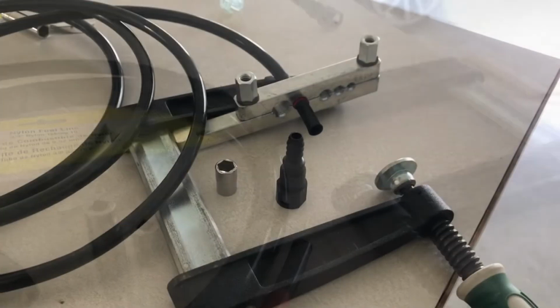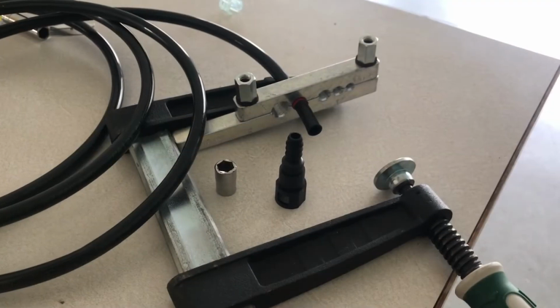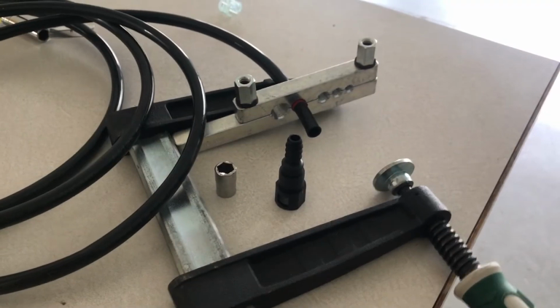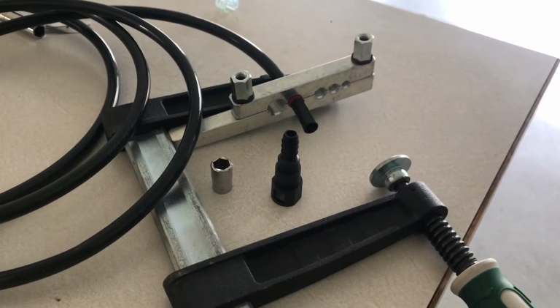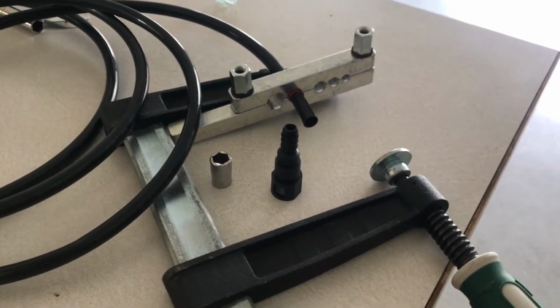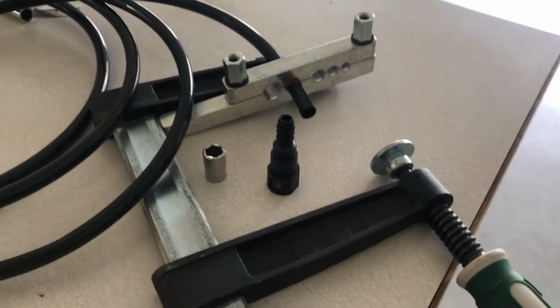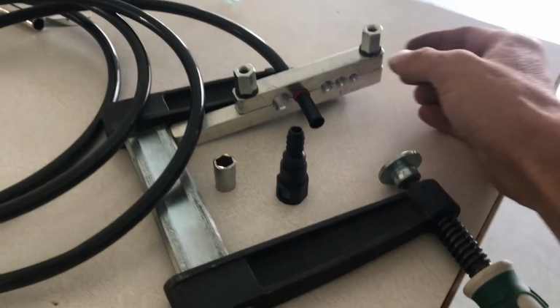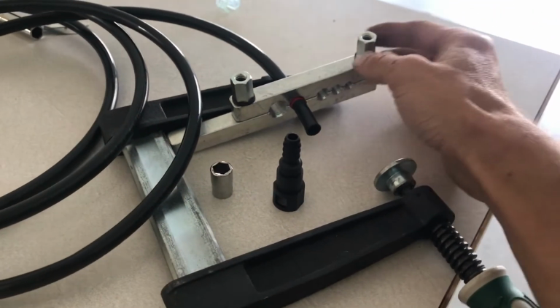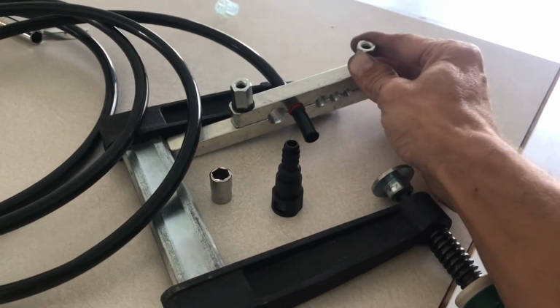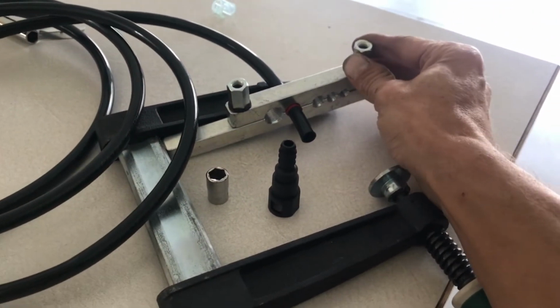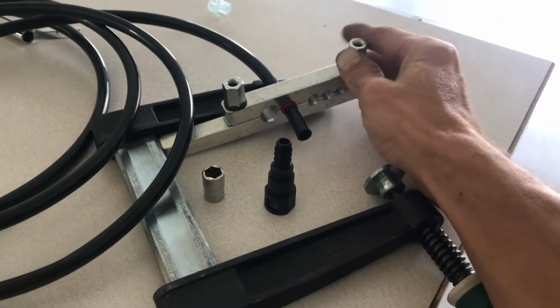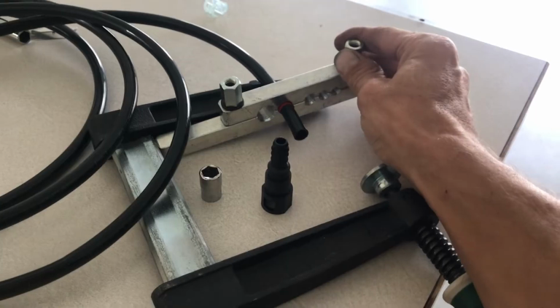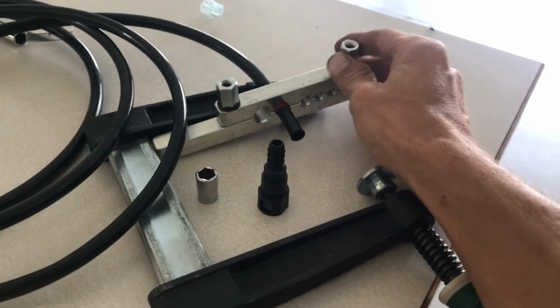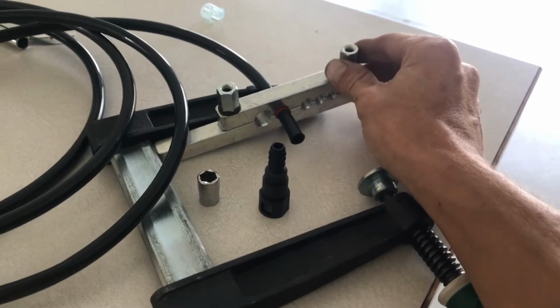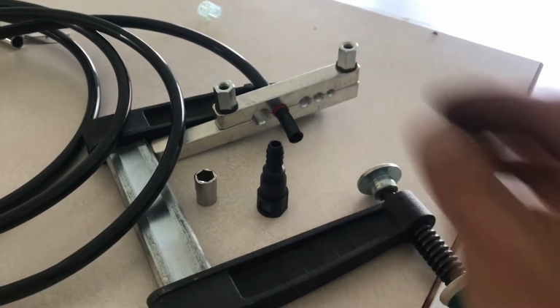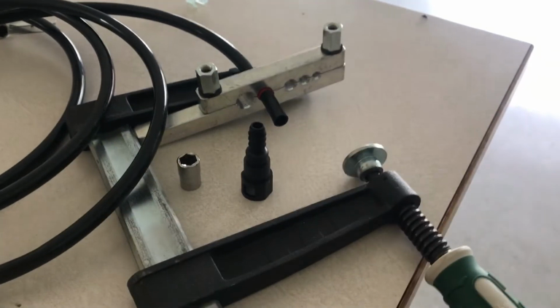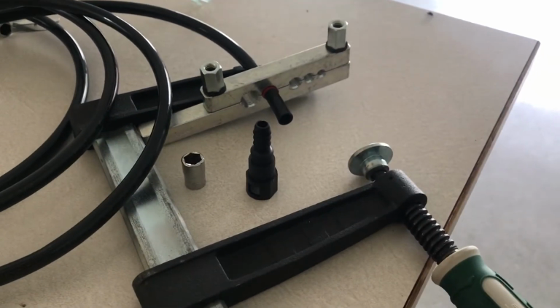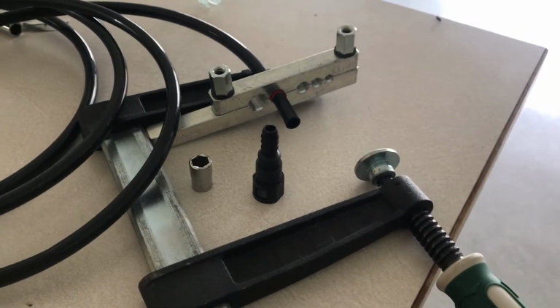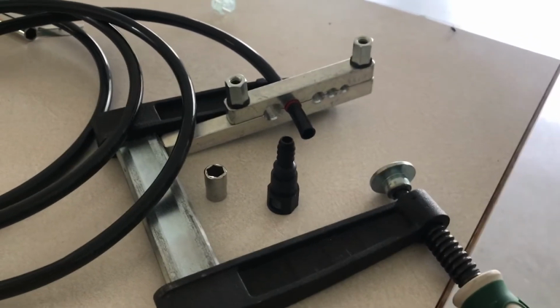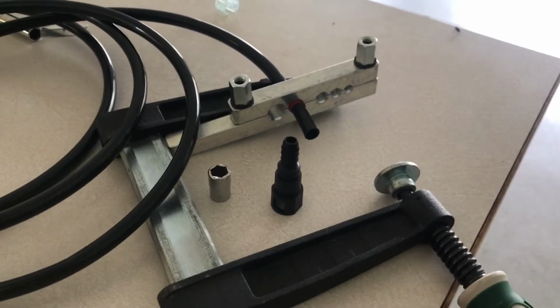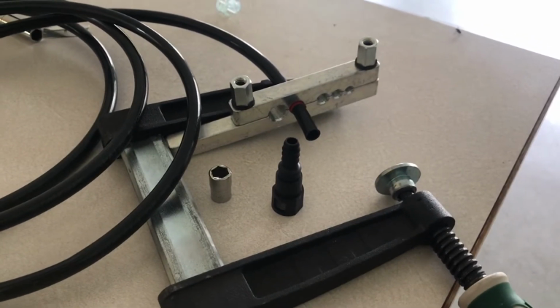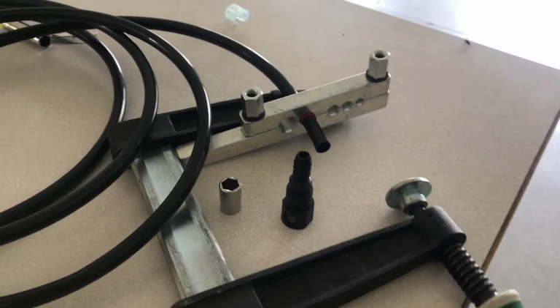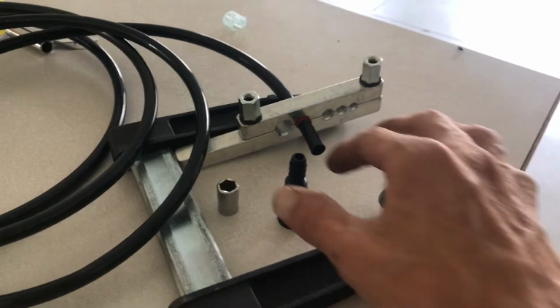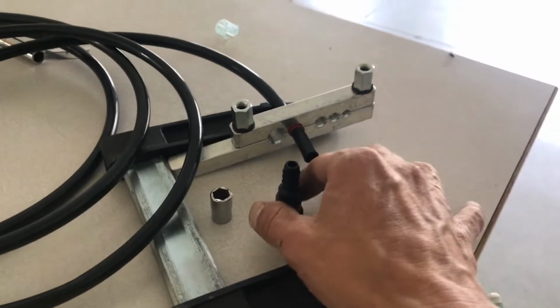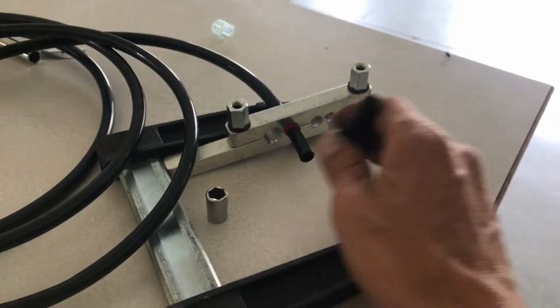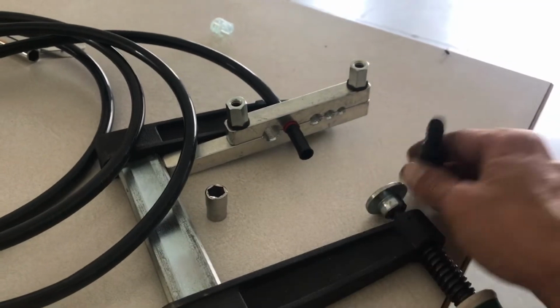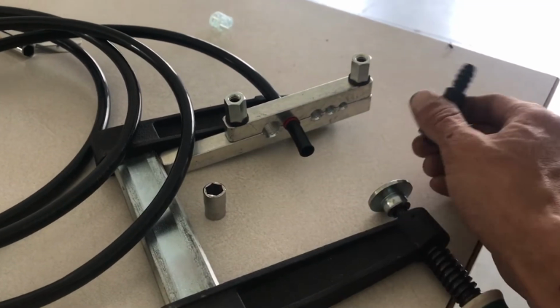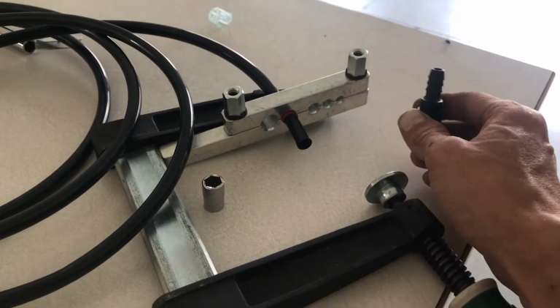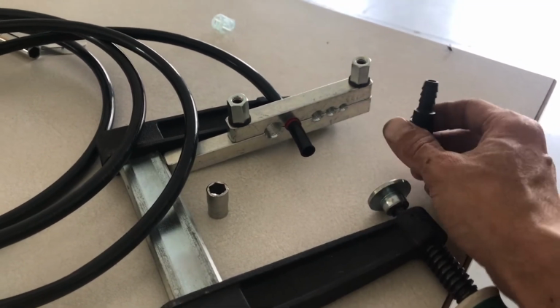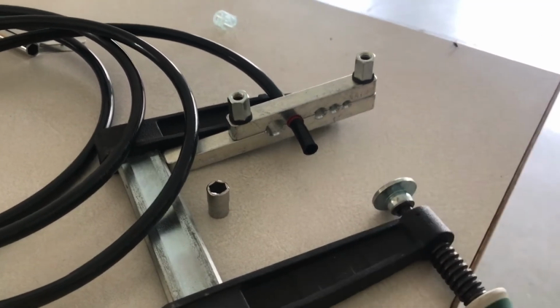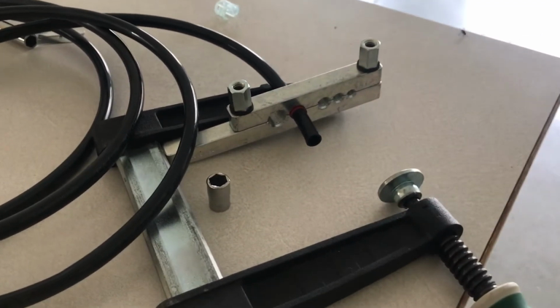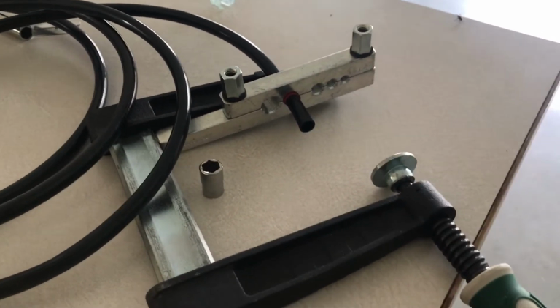Here I've got the hose put in the vise, tightened down just by hand — pretty snug. You'll know if it's too loose when you try to put the fitting in; if it slips back you're going to want to reposition it and tighten it down a little bit more.